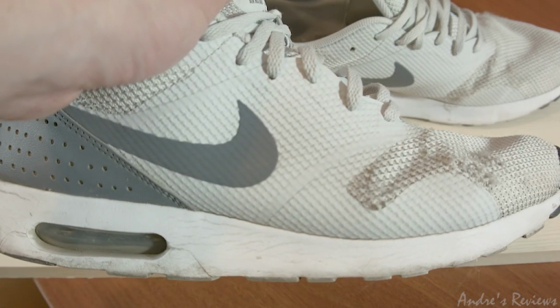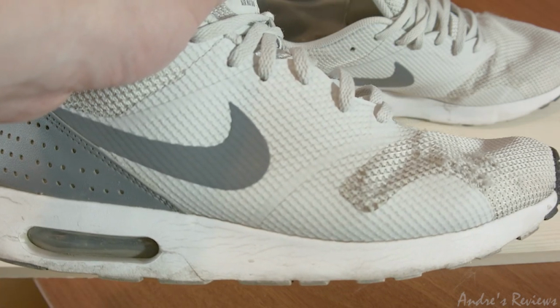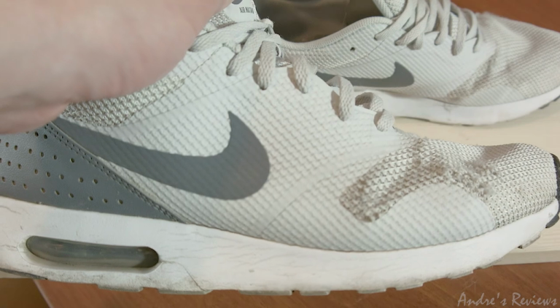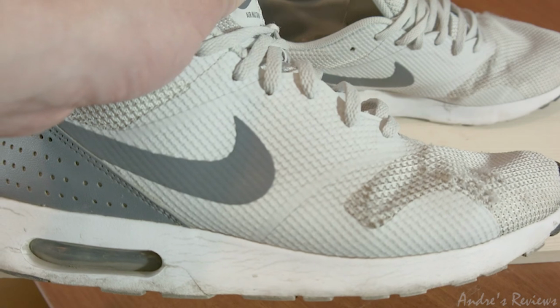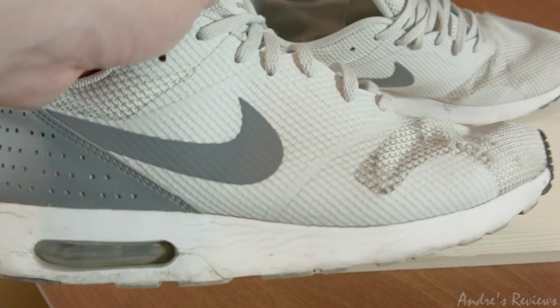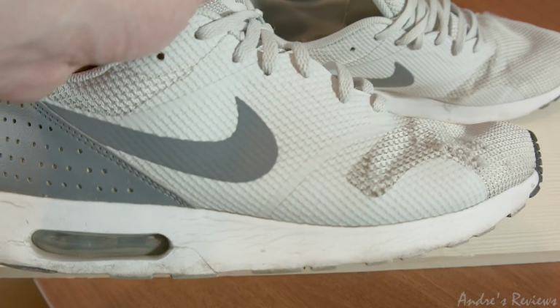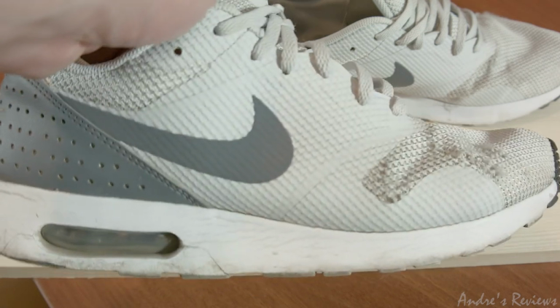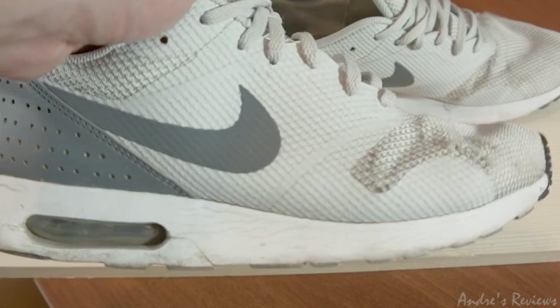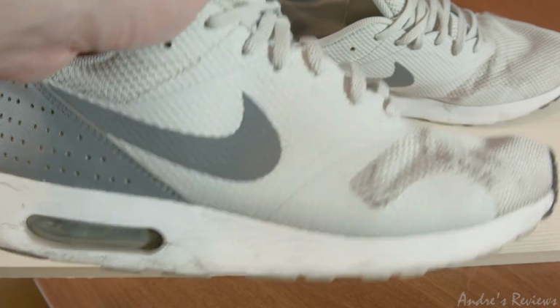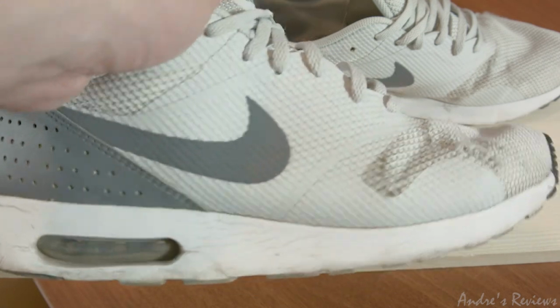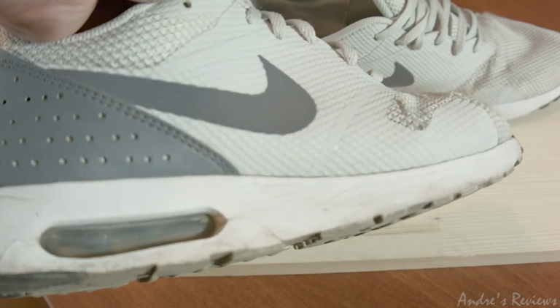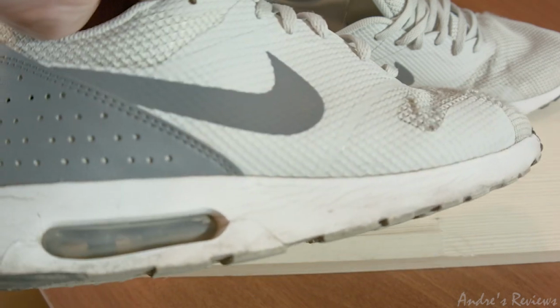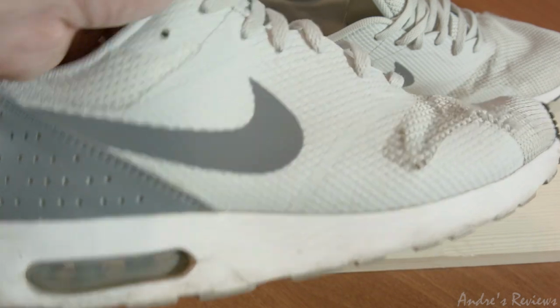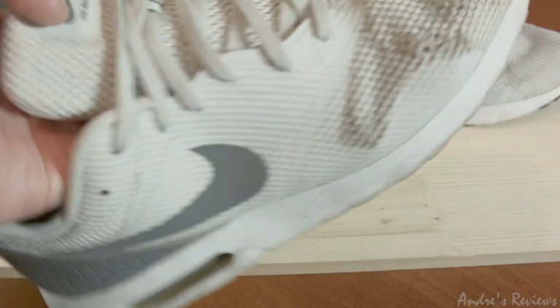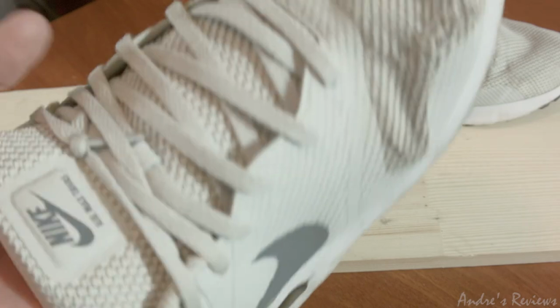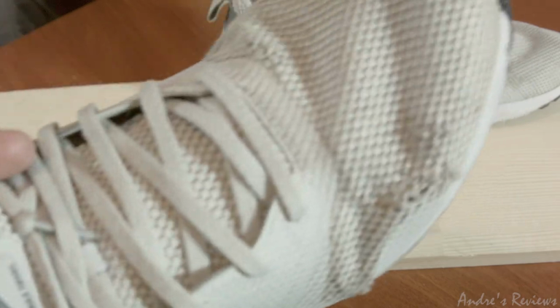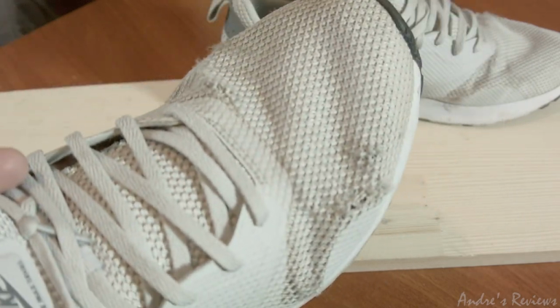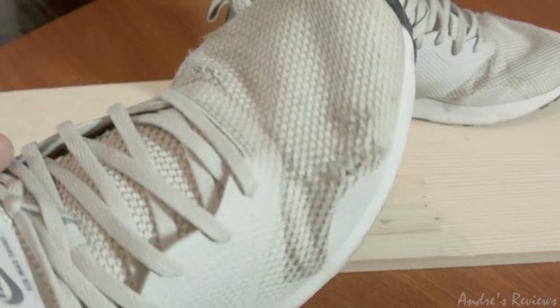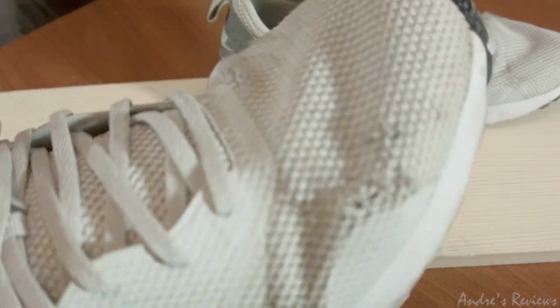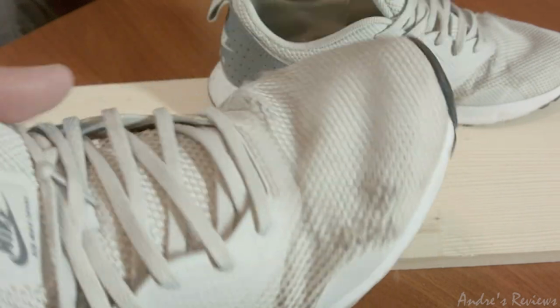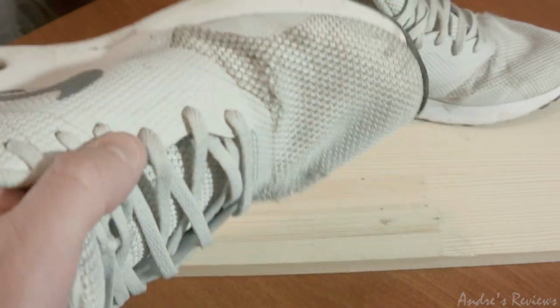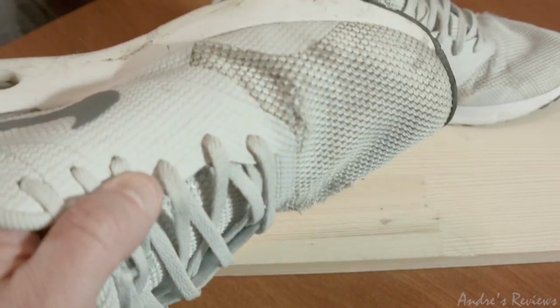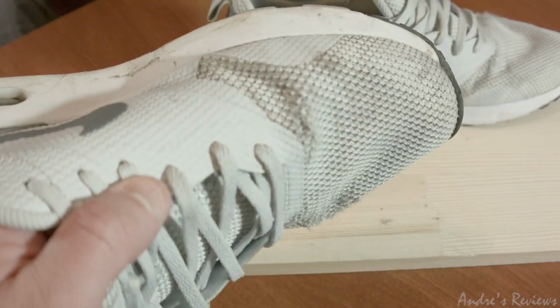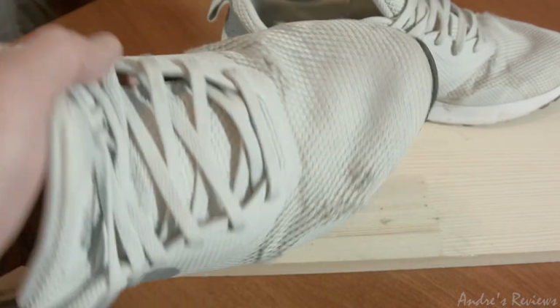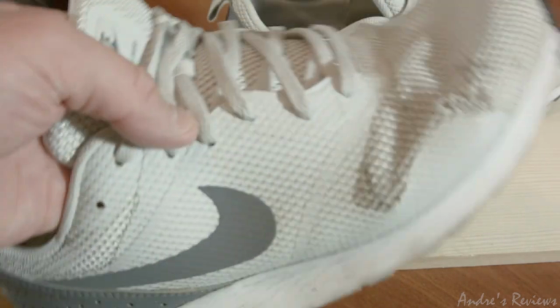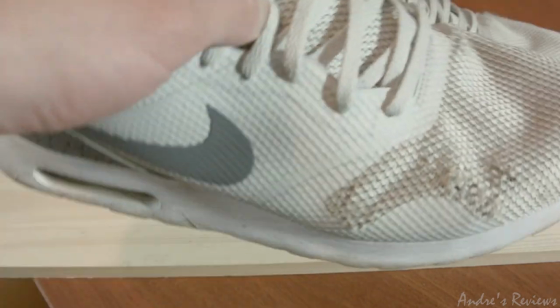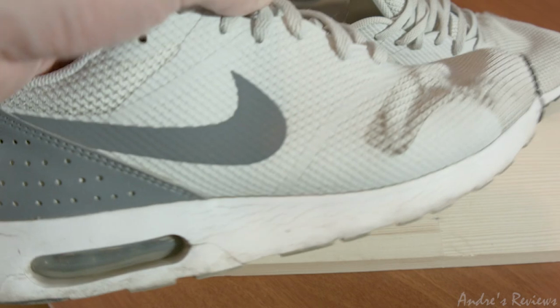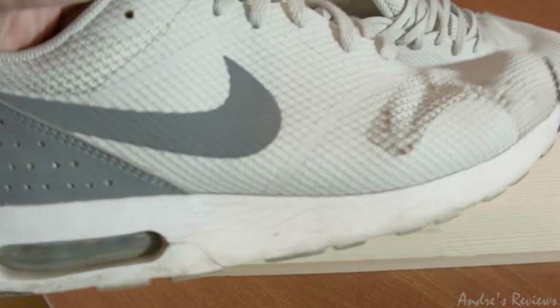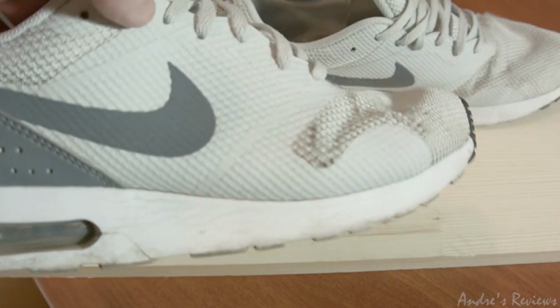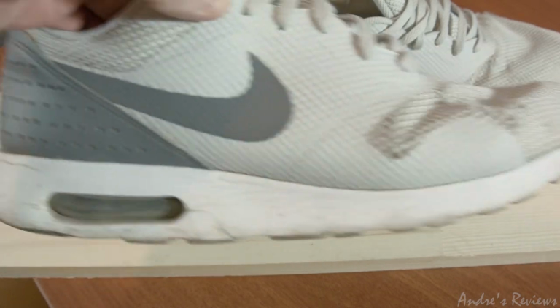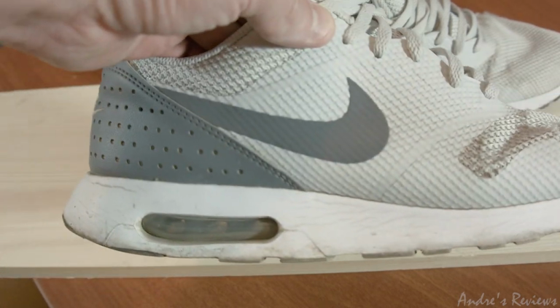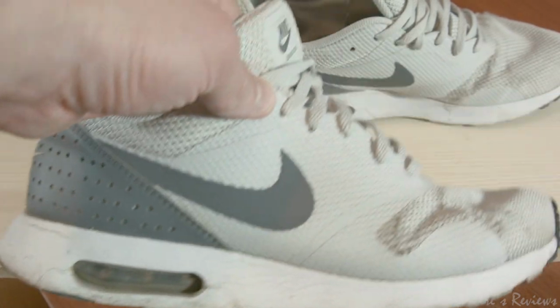But frankly speaking, the mileage of these shoes is not high. In only one summer they got completely trashed, as you can see. They are not very sturdy or reliable shoes — that's one thing to consider about them.